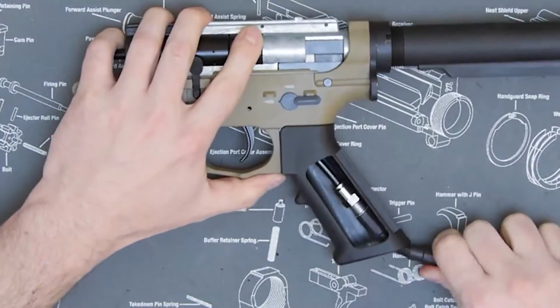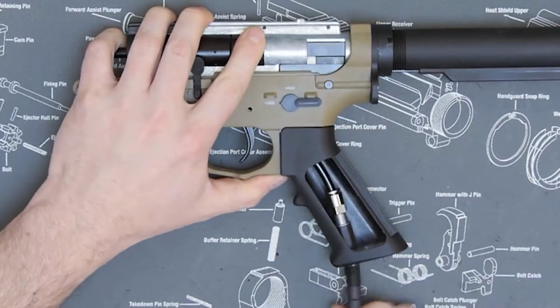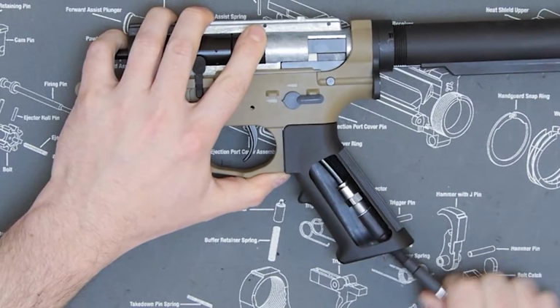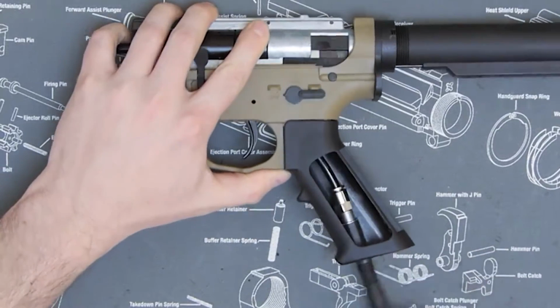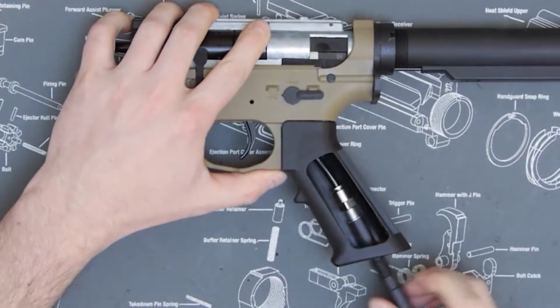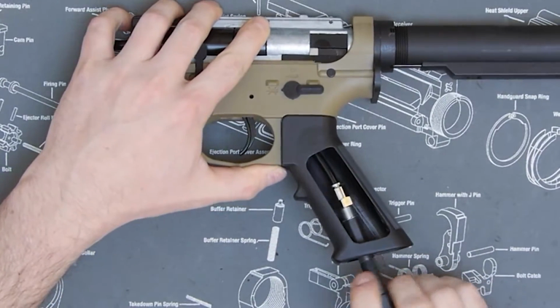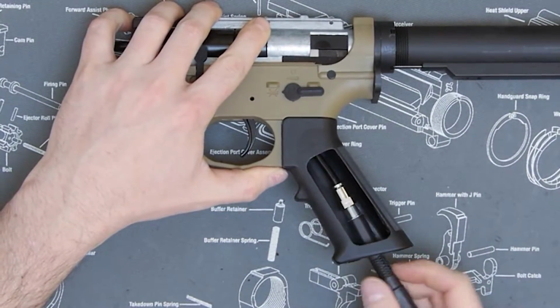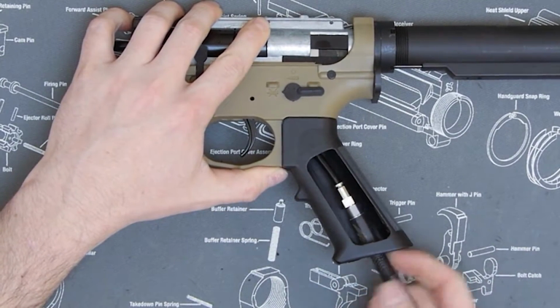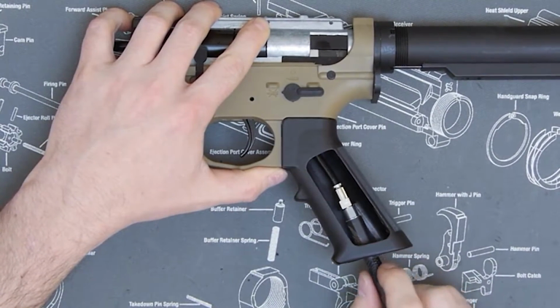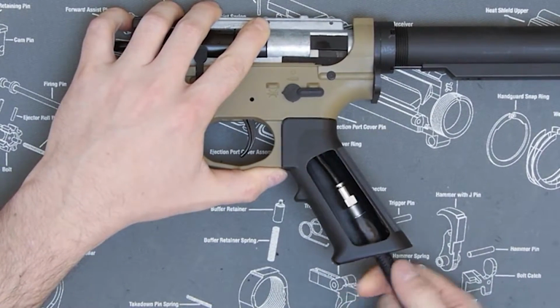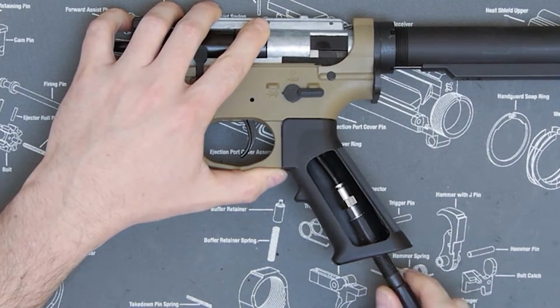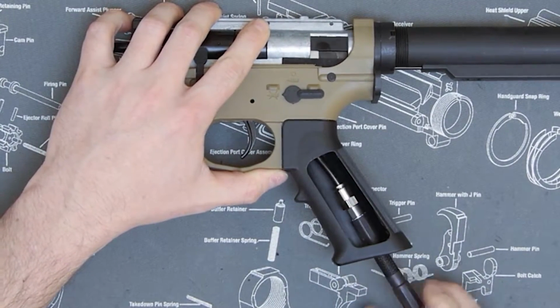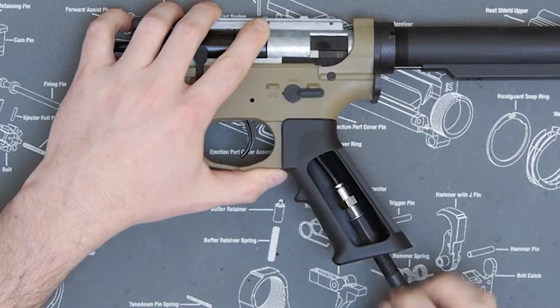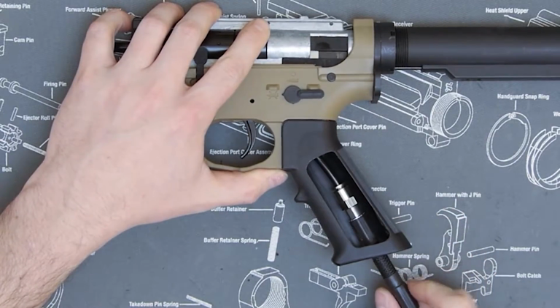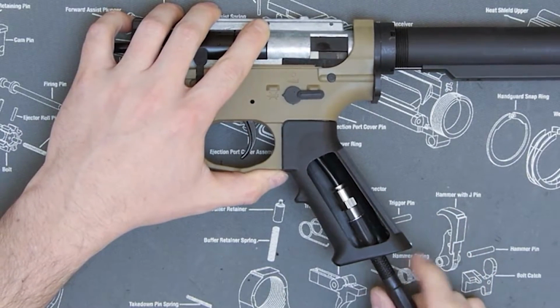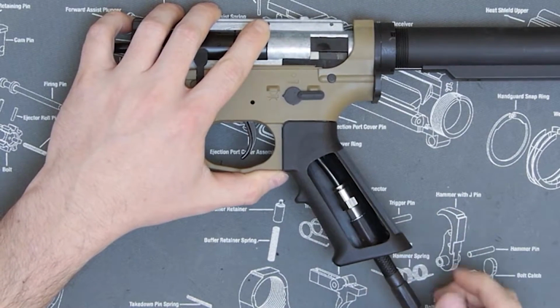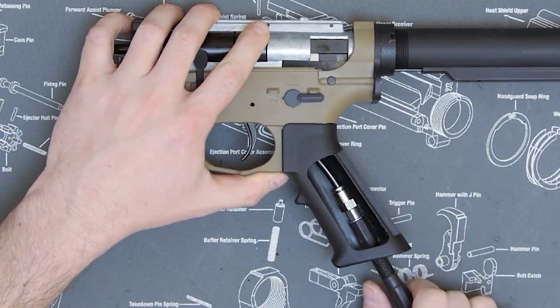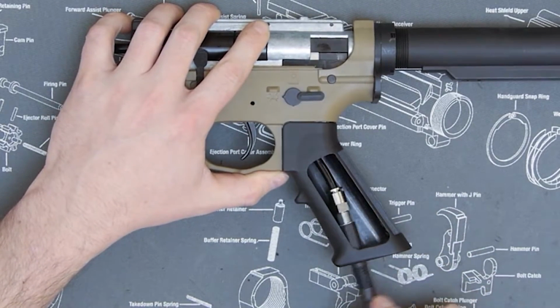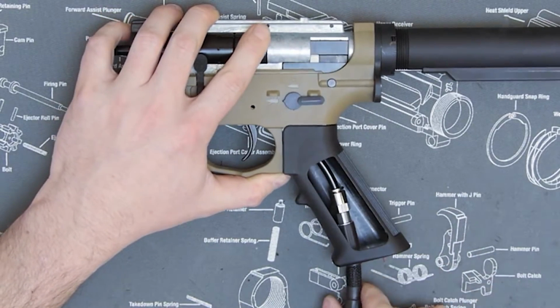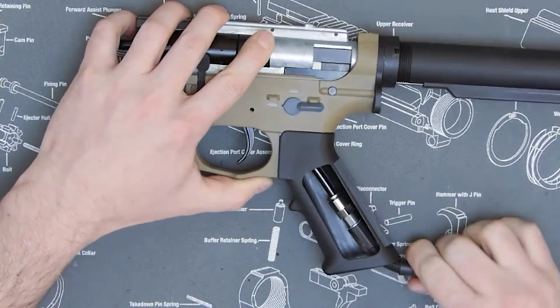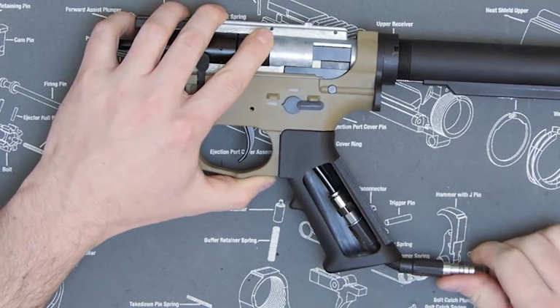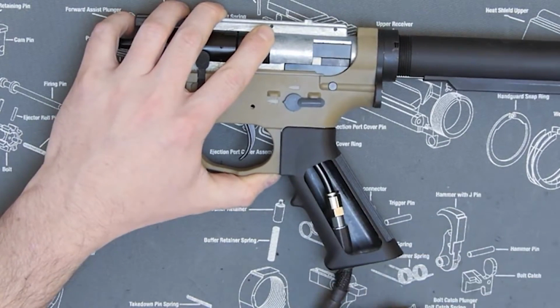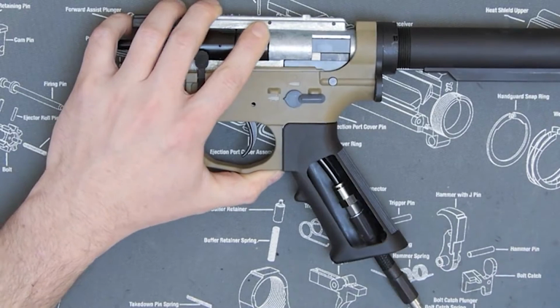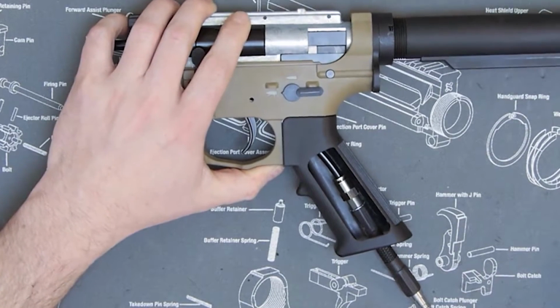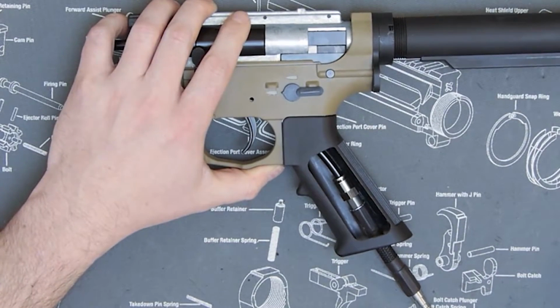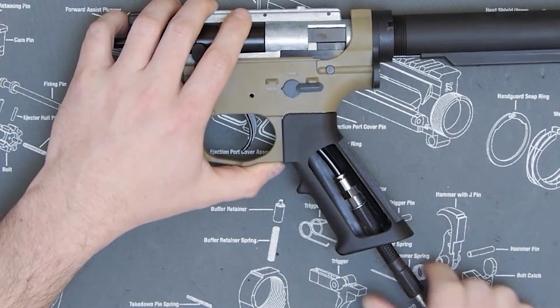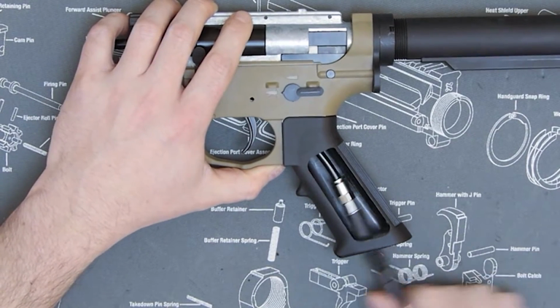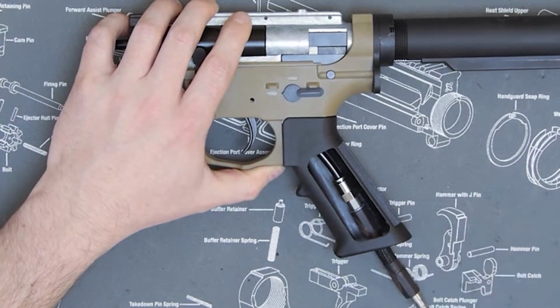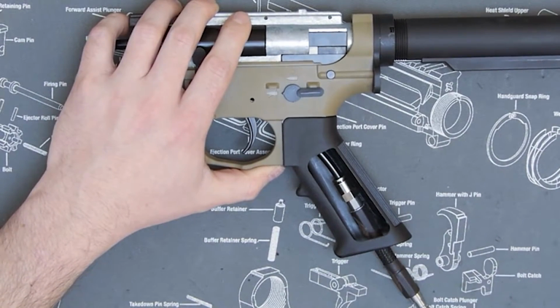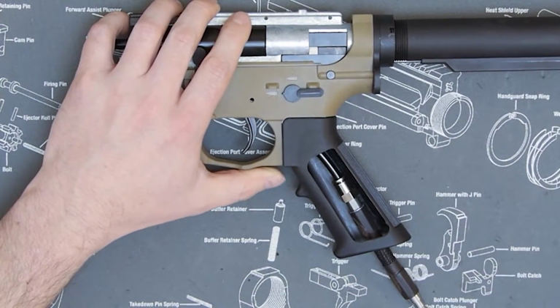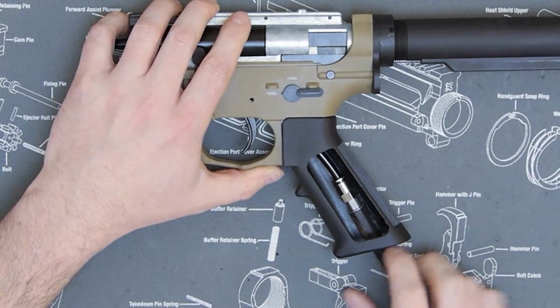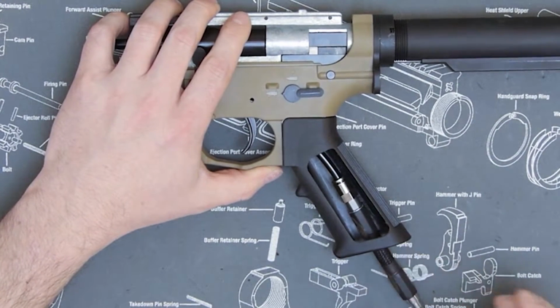So now you have a connection that has a double mesh insulation. It's got crimped fittings as well as a heat shrink on there. So you've got a nice flexible fitting that you can now use on your HPA marker.